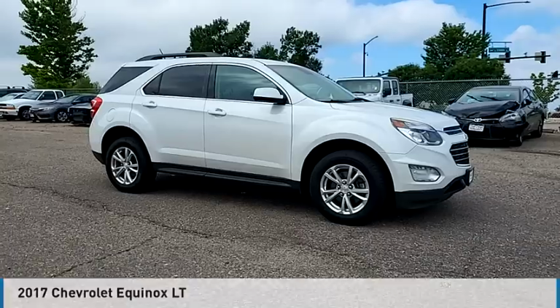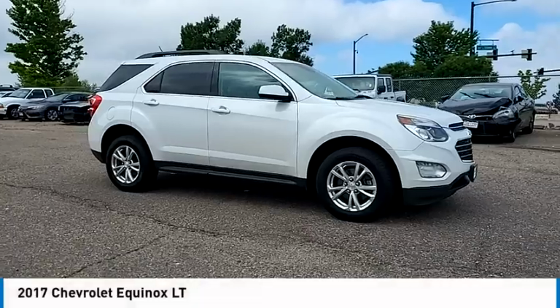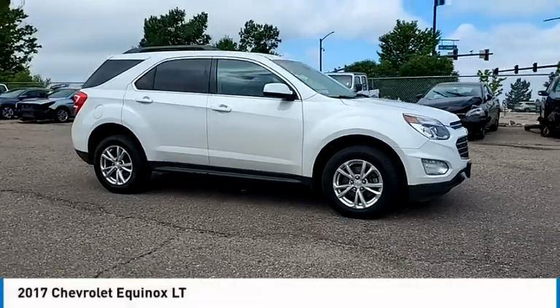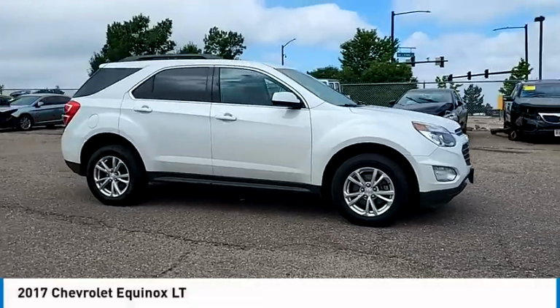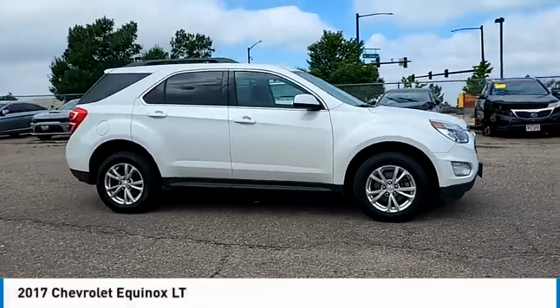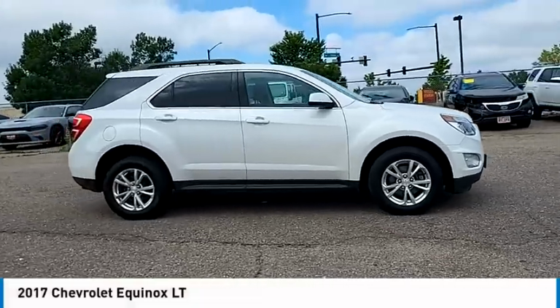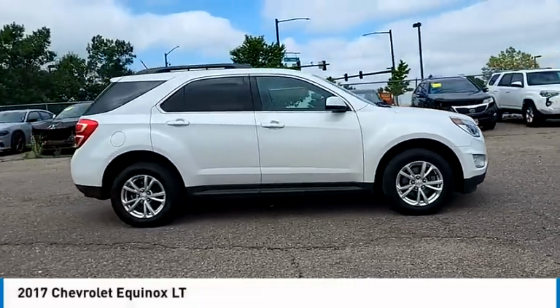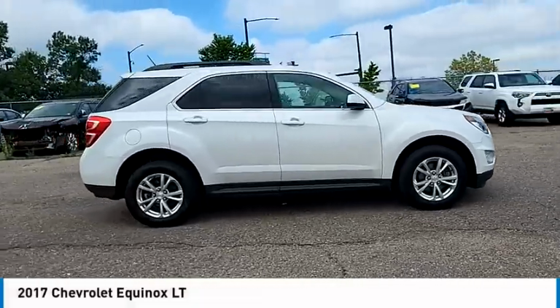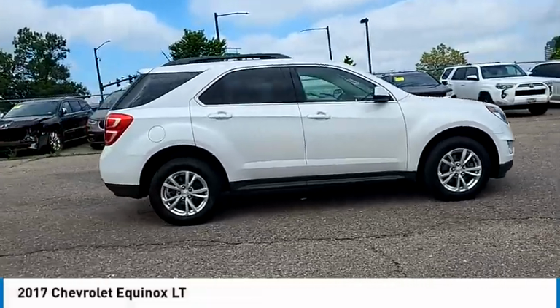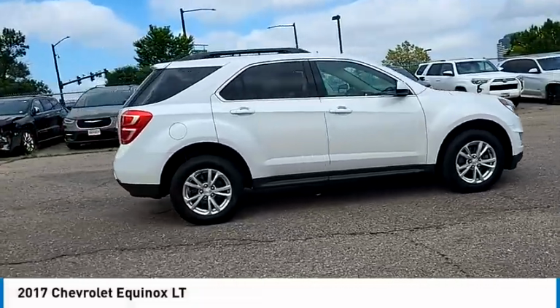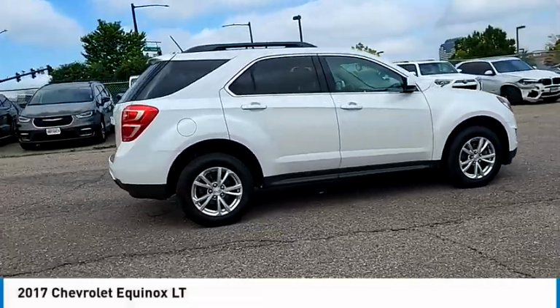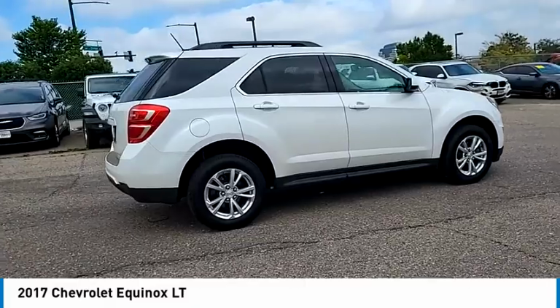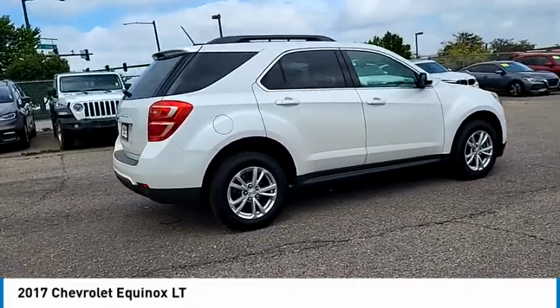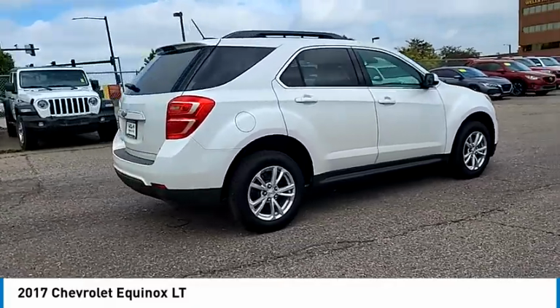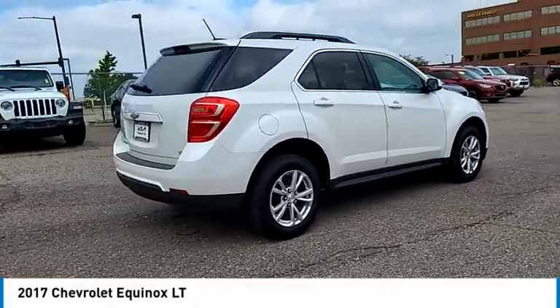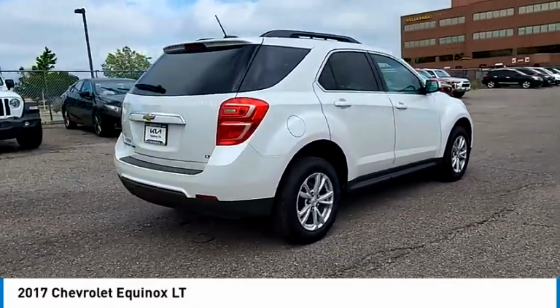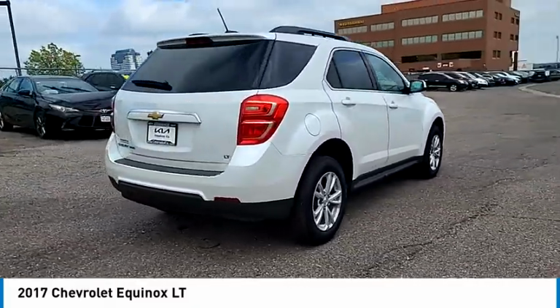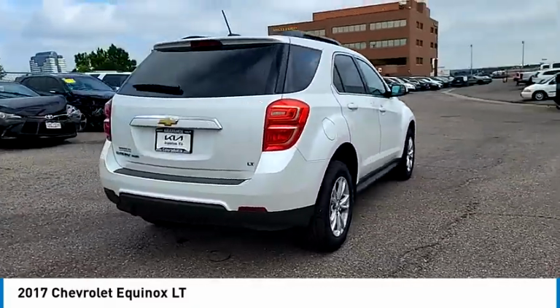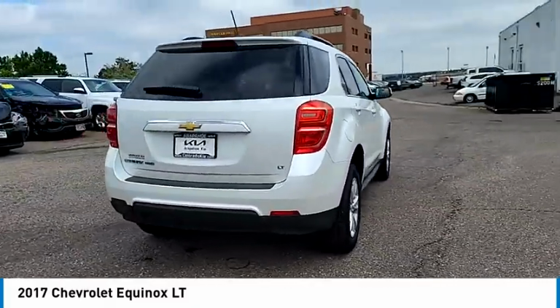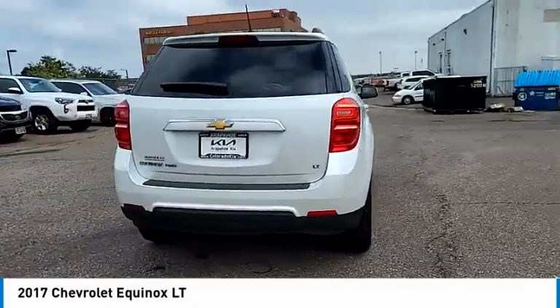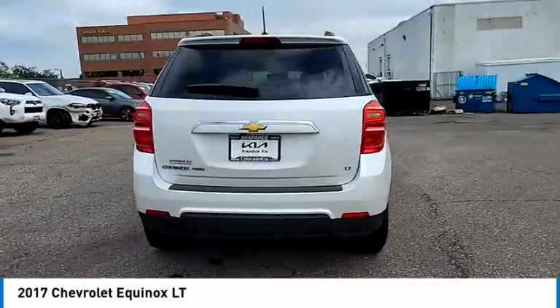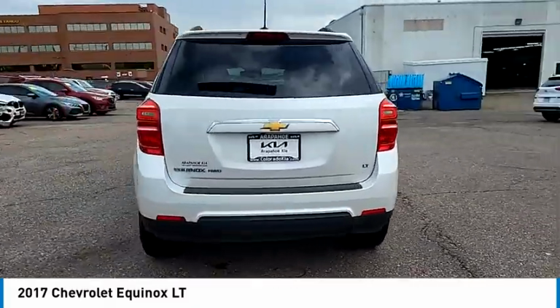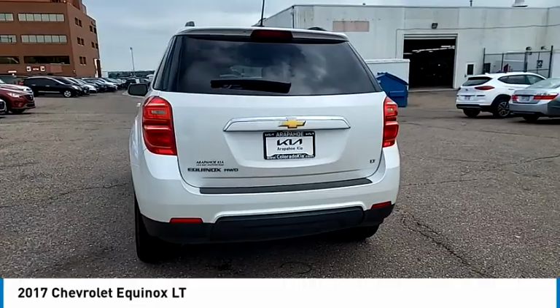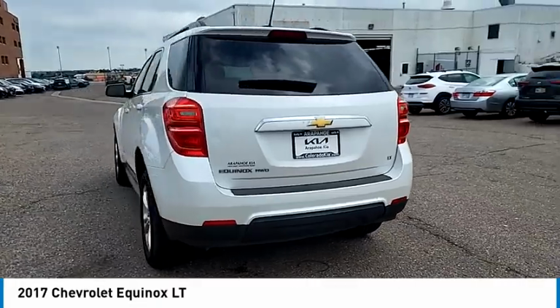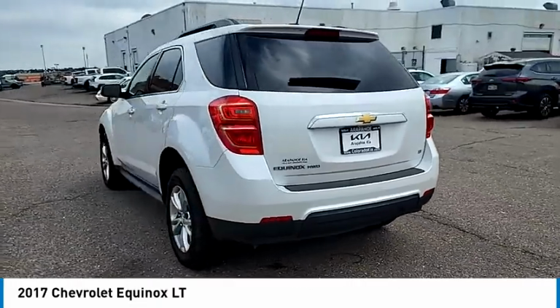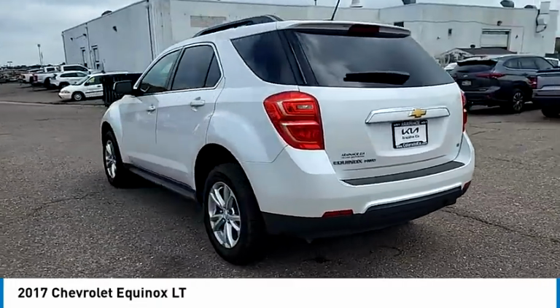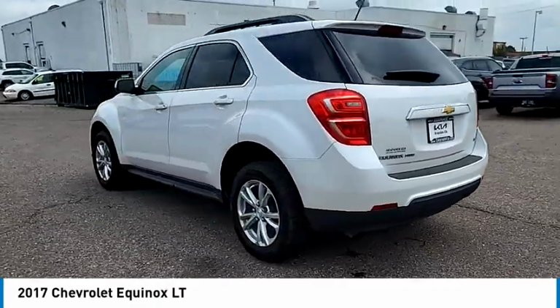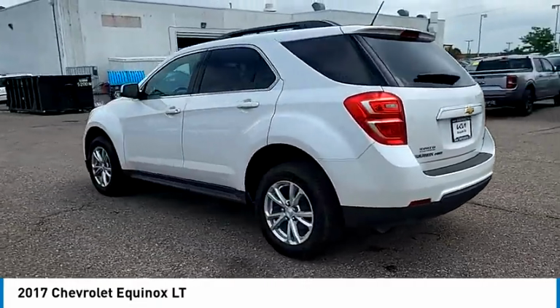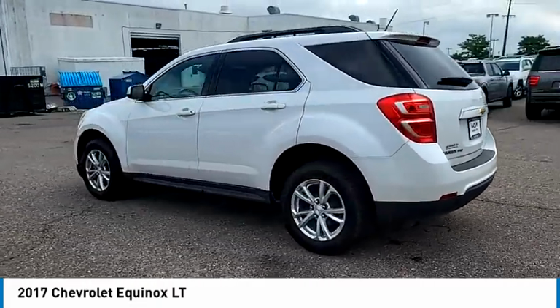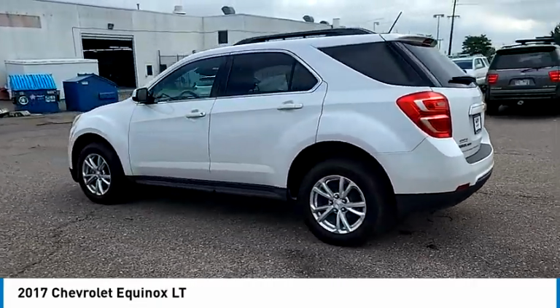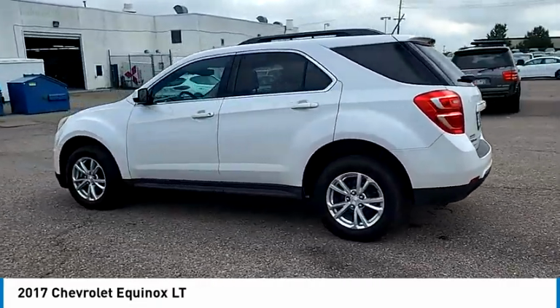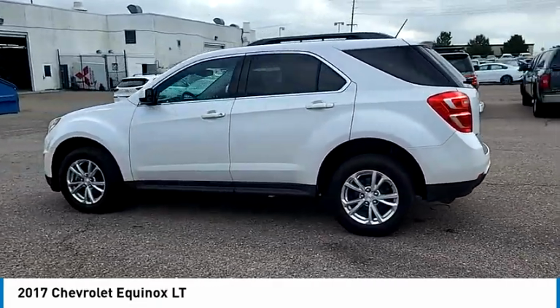Make a great choice today with the 2017 Equinox. Fuel efficiency, safety and value equals the Chevy Equinox. This vehicle has less than 125,000 miles.